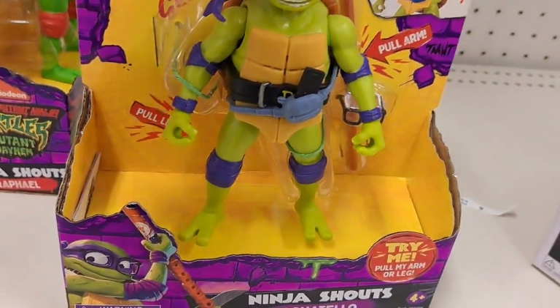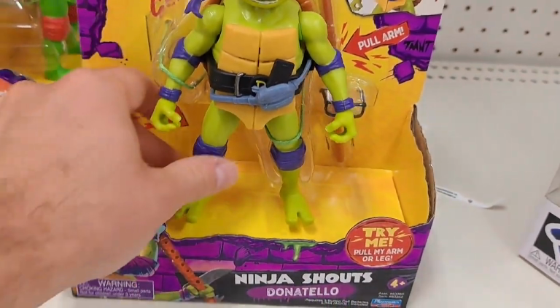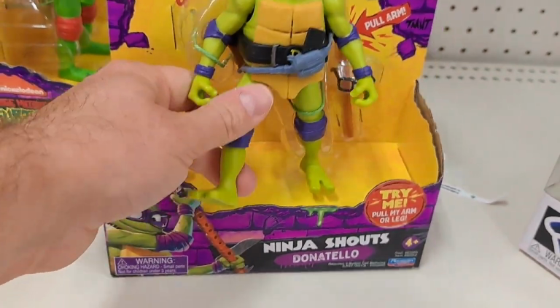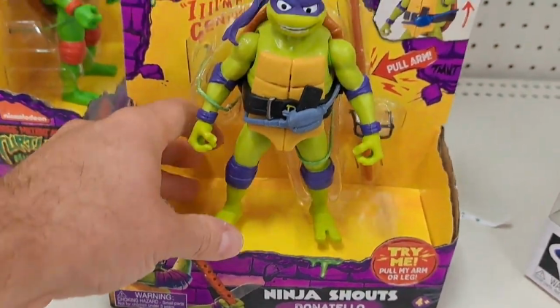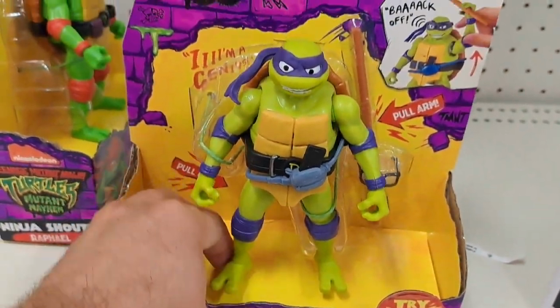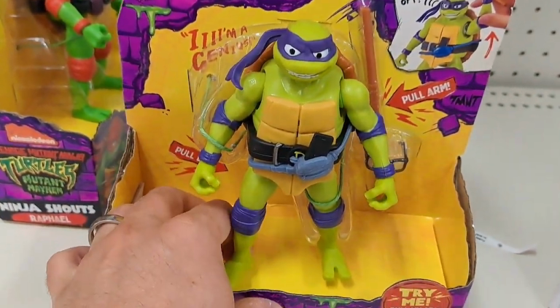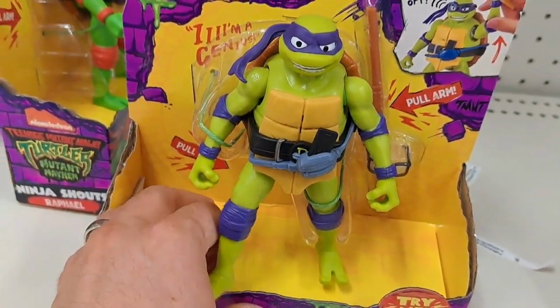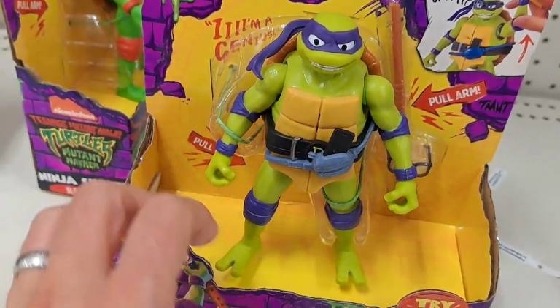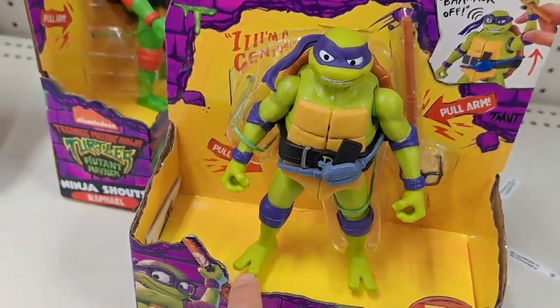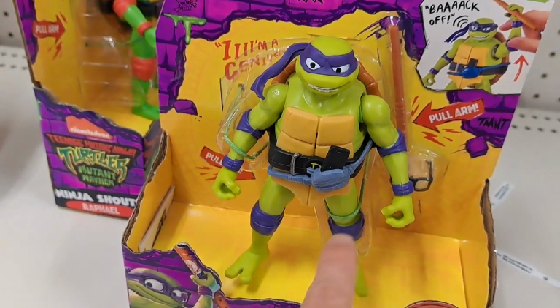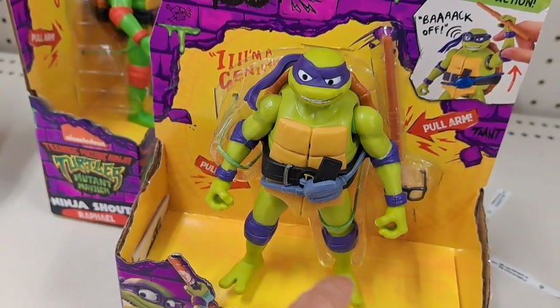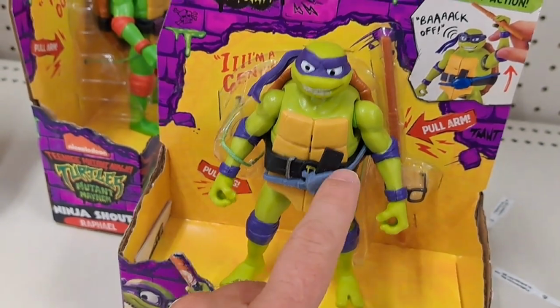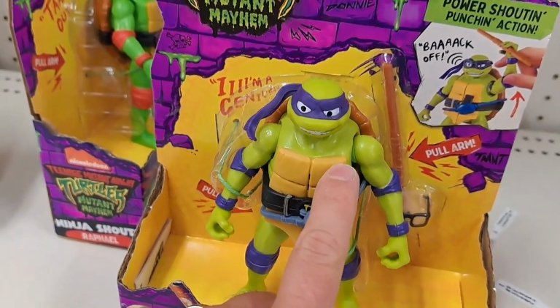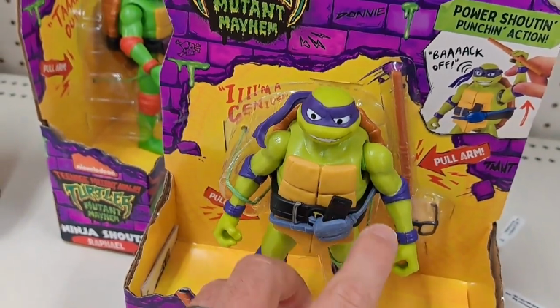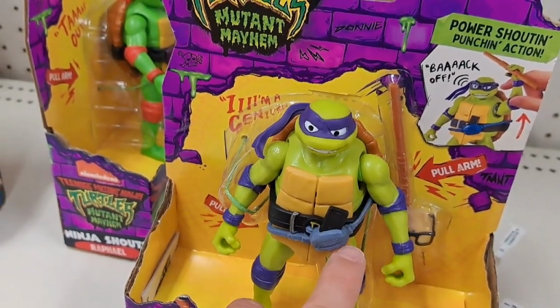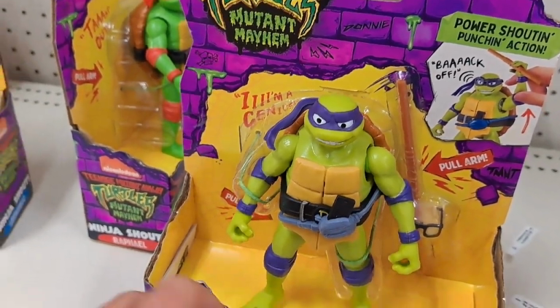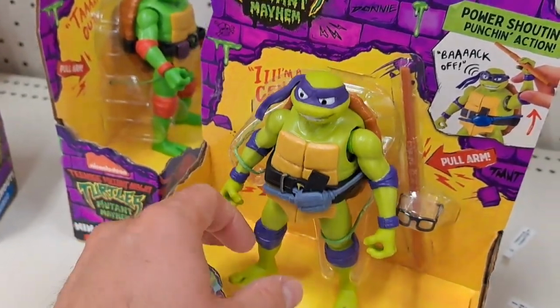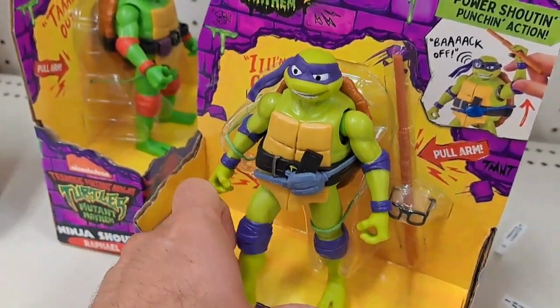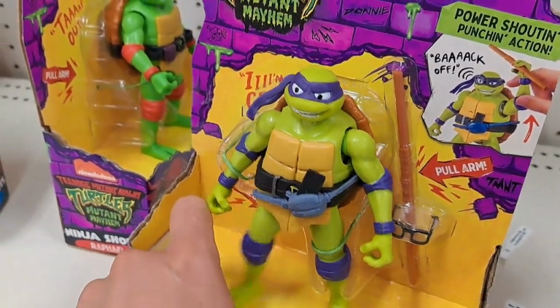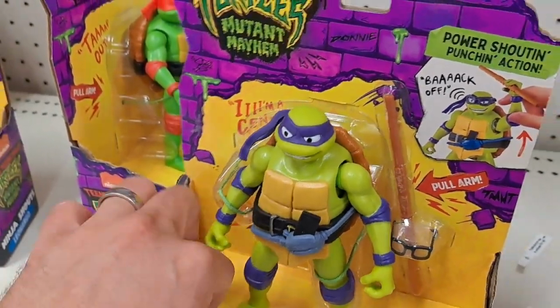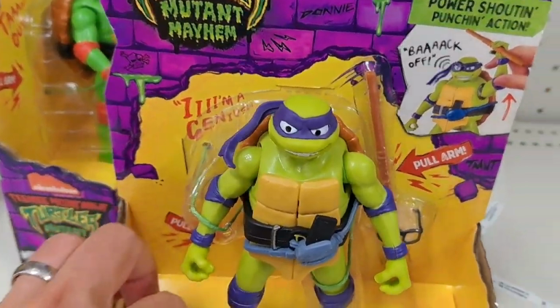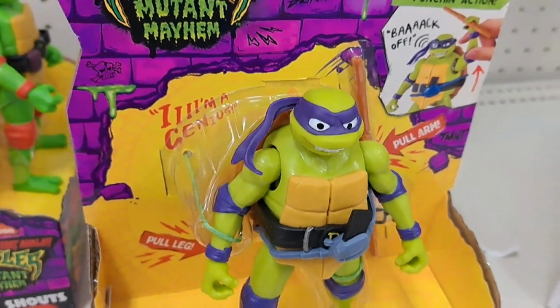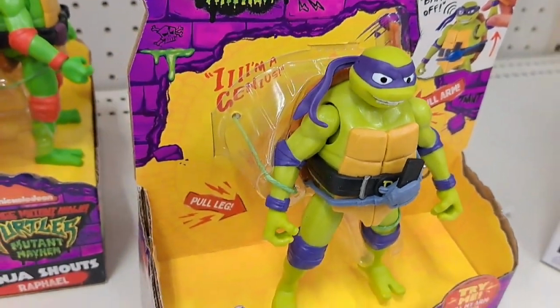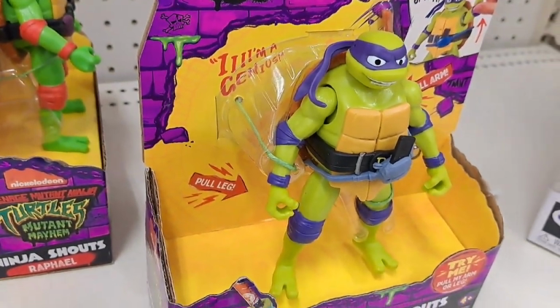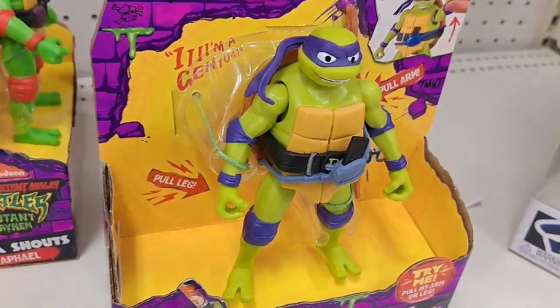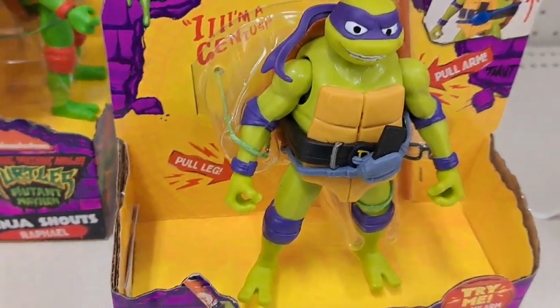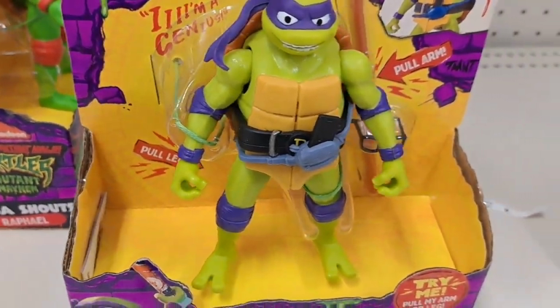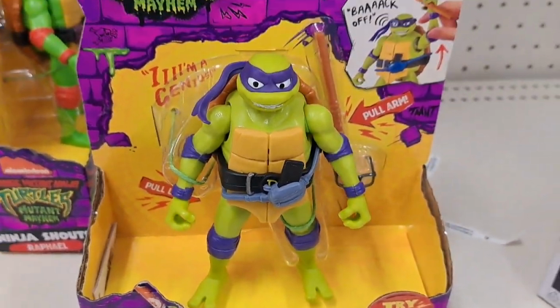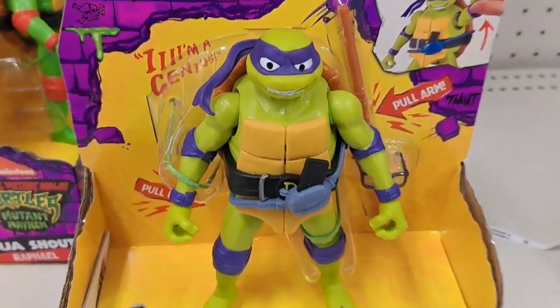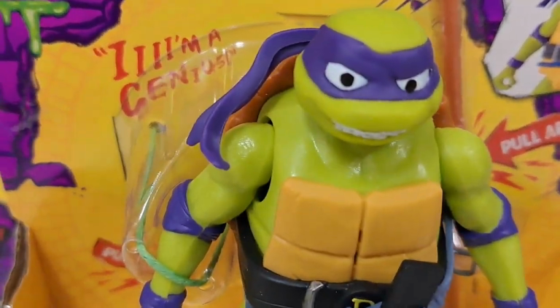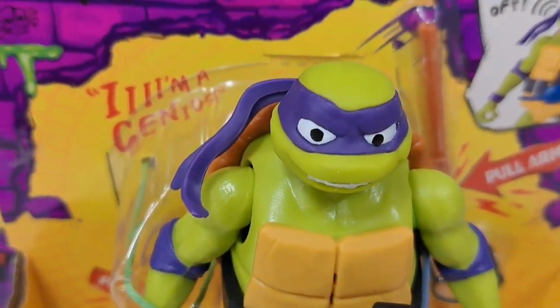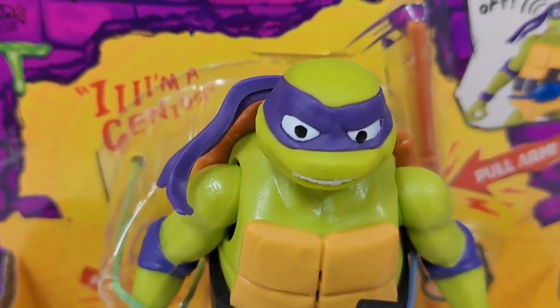See if your Target's got these. You can pull their leg or their arm — he's got his cell phone right there. See if your Target's got these awesome toys.